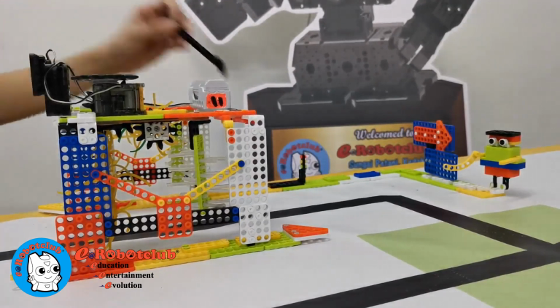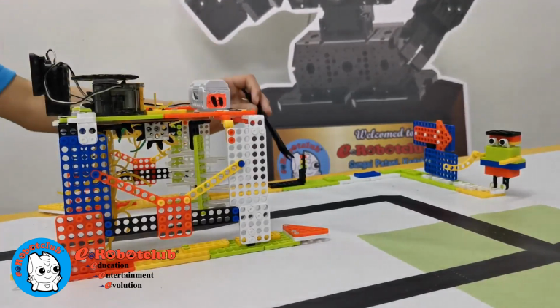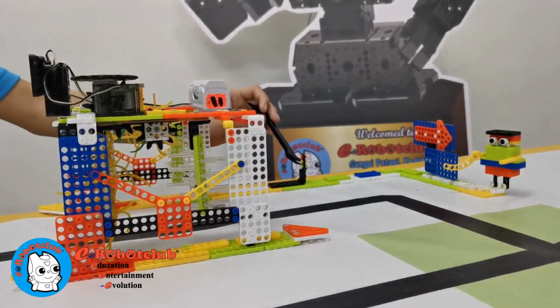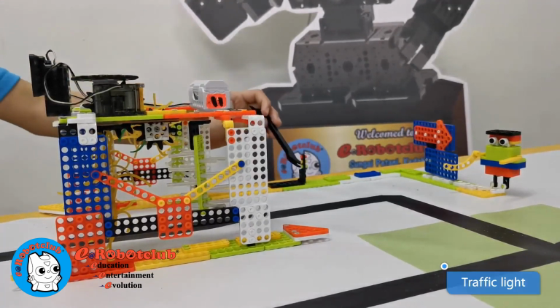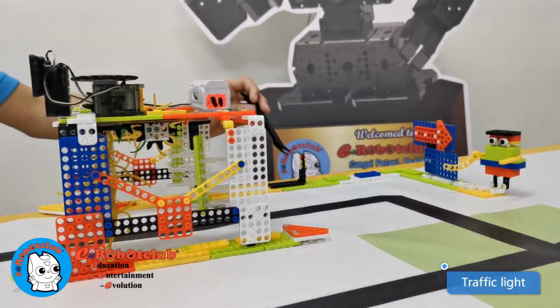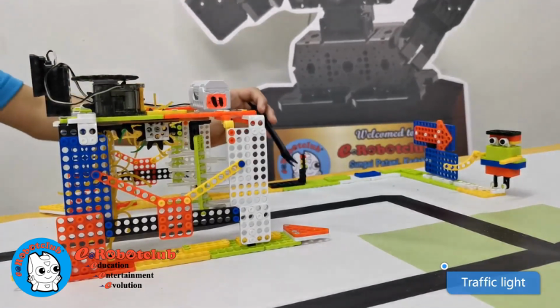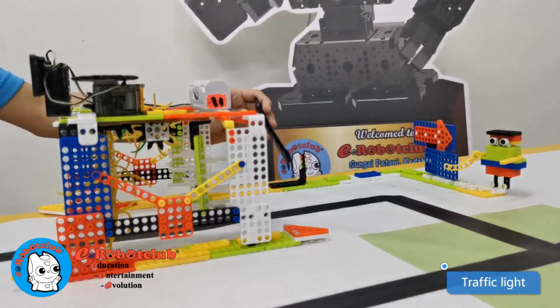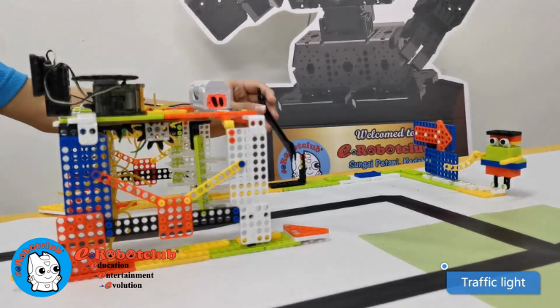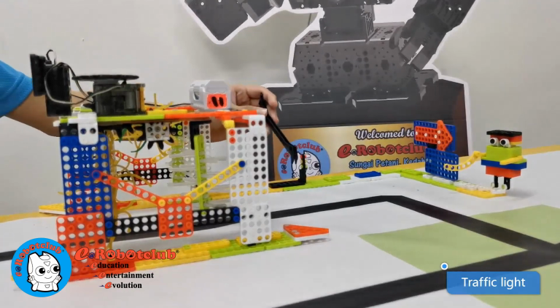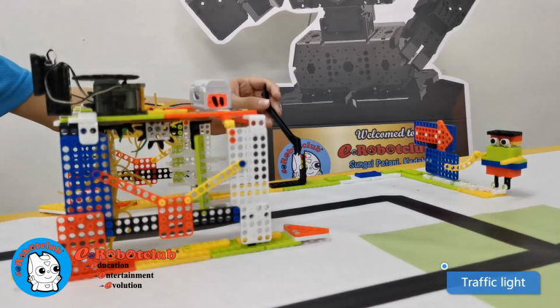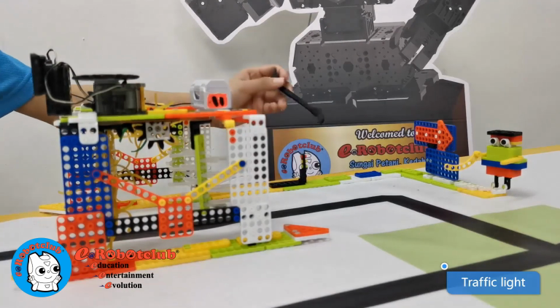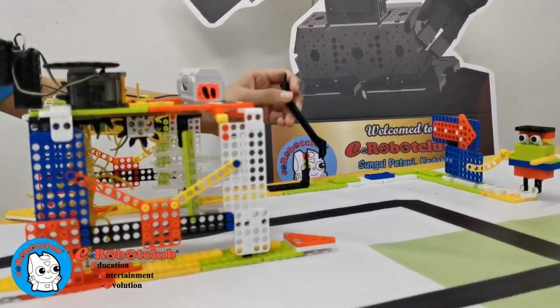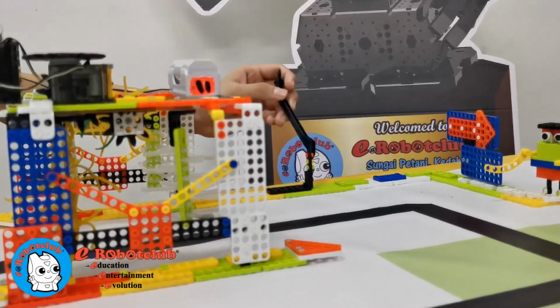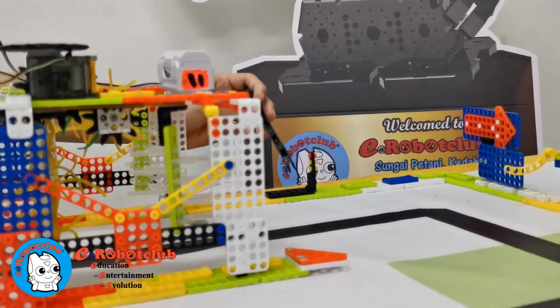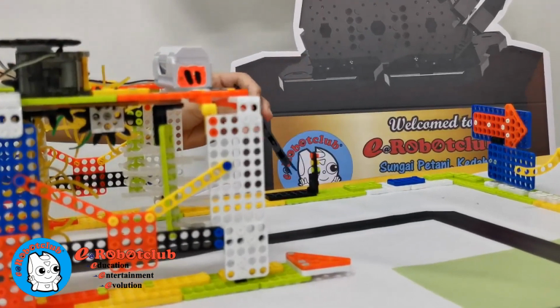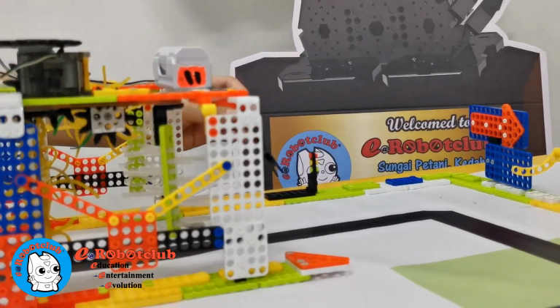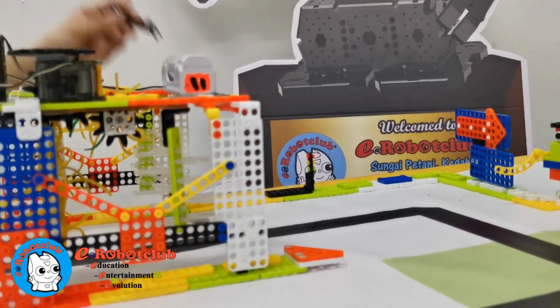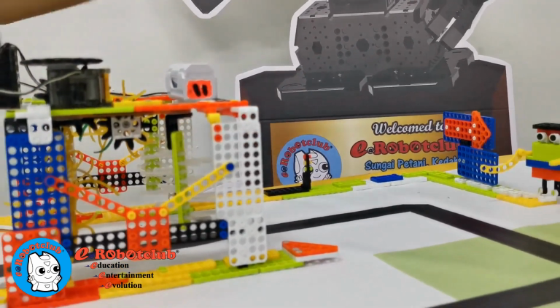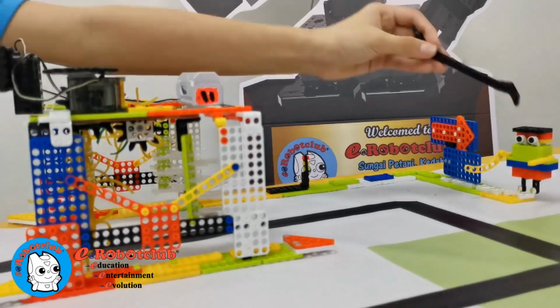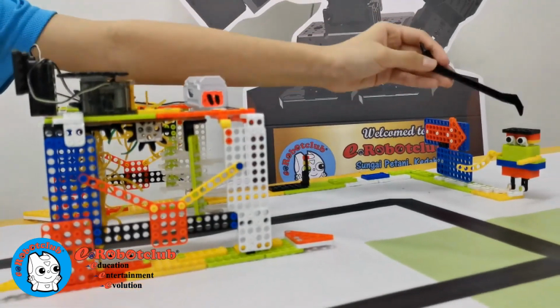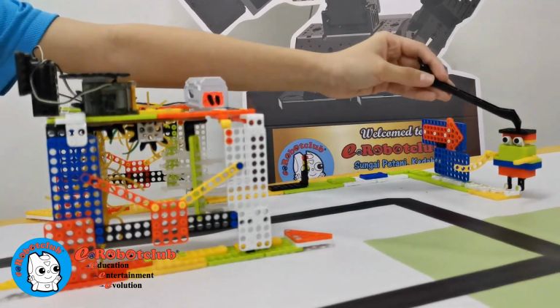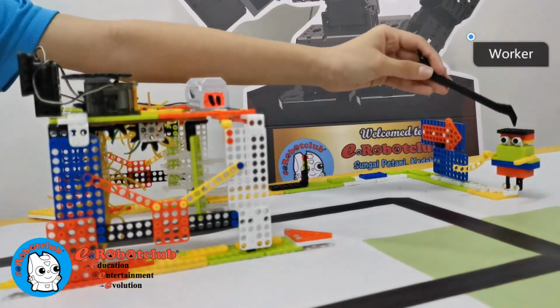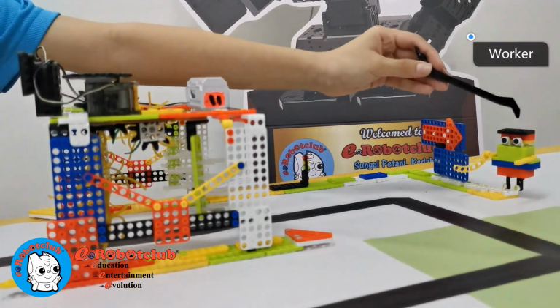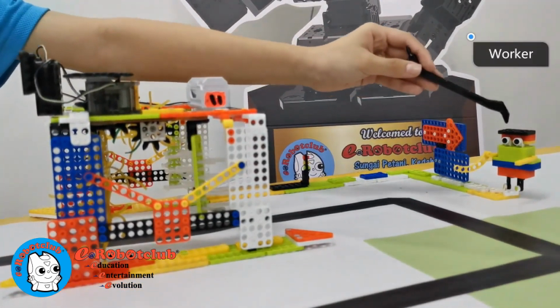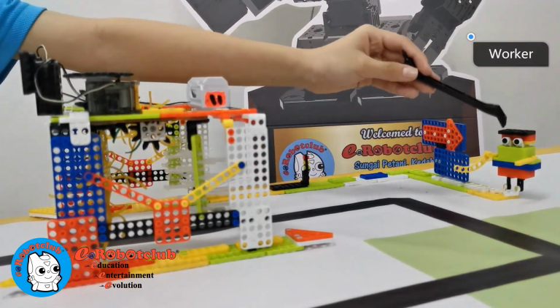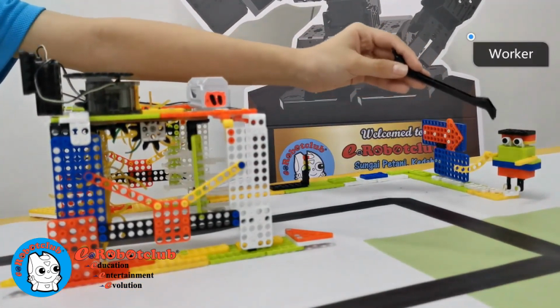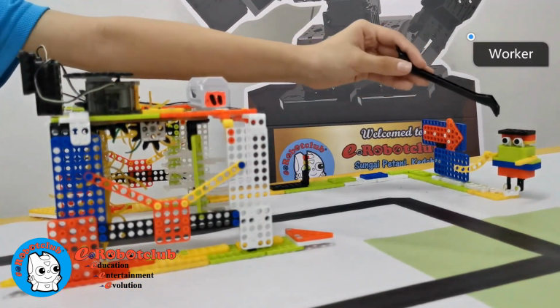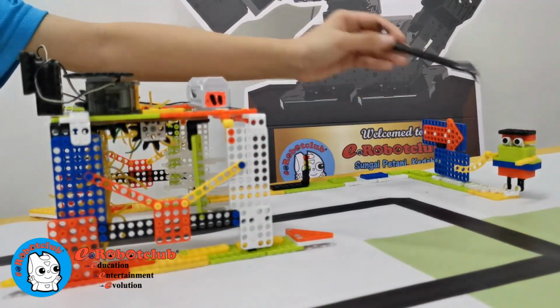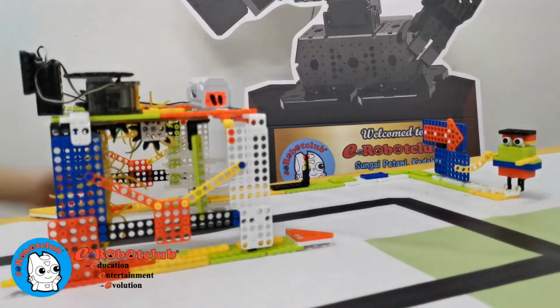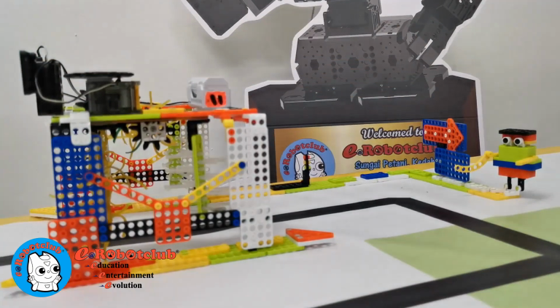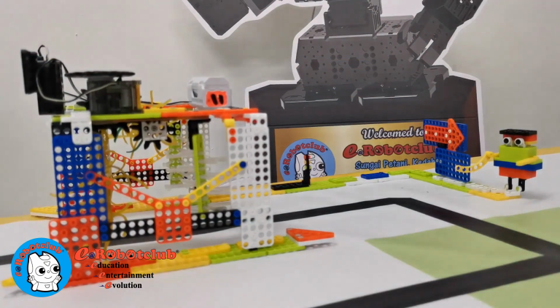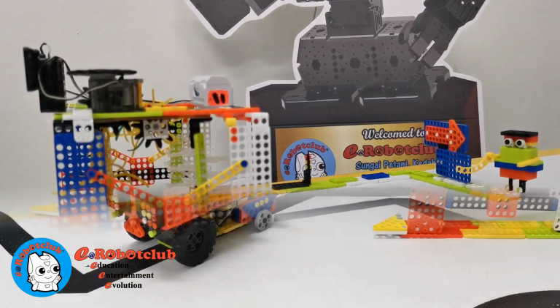This is the traffic light. This traffic light notices the driver to stop and go. And this is the walker. It shows the driver the way to go. Let me show you my map.